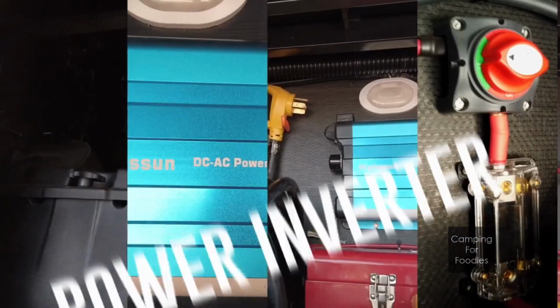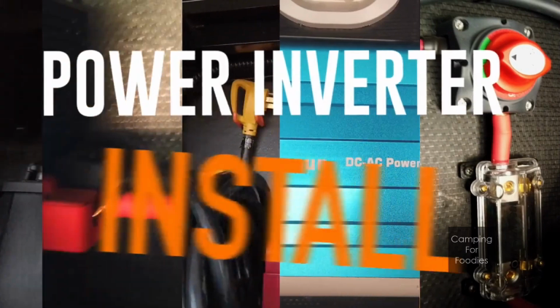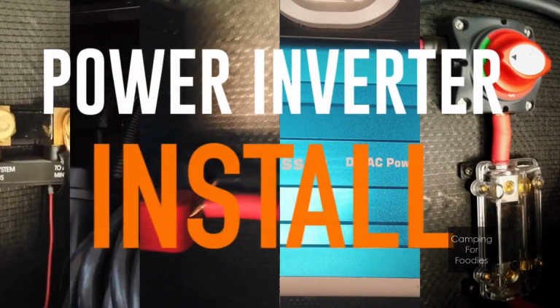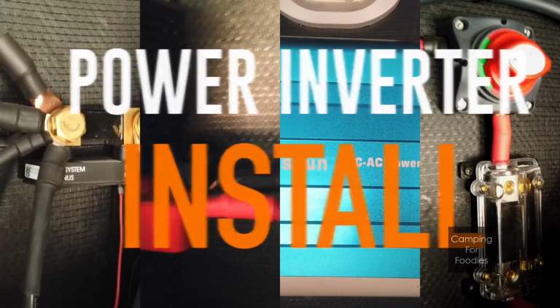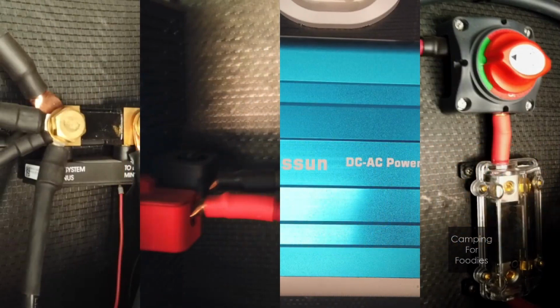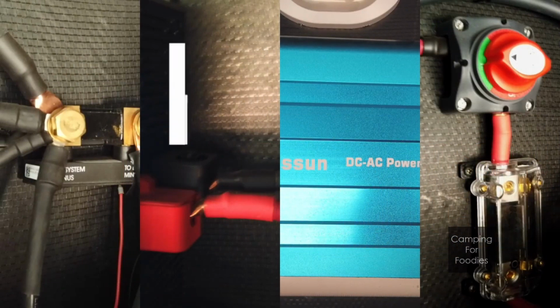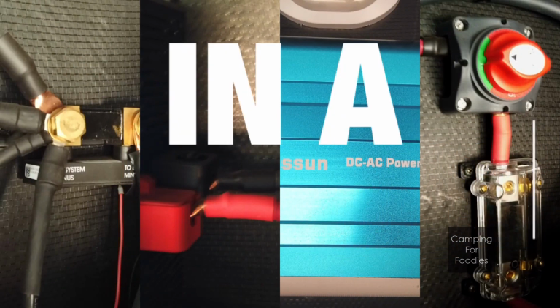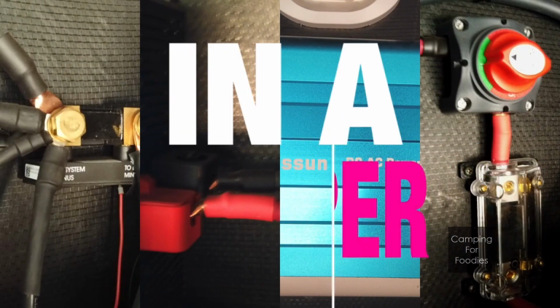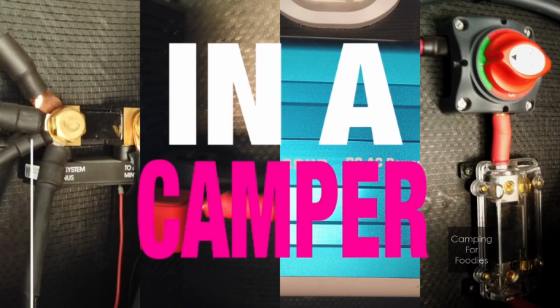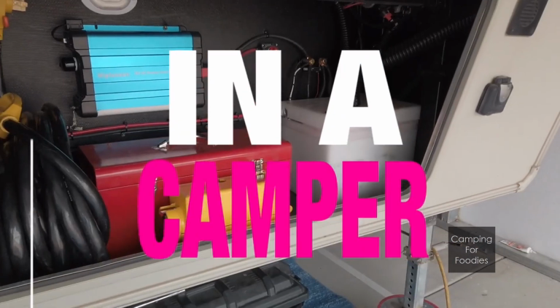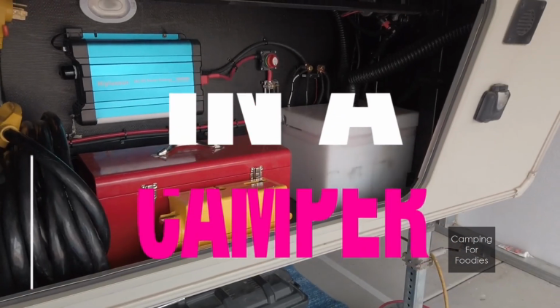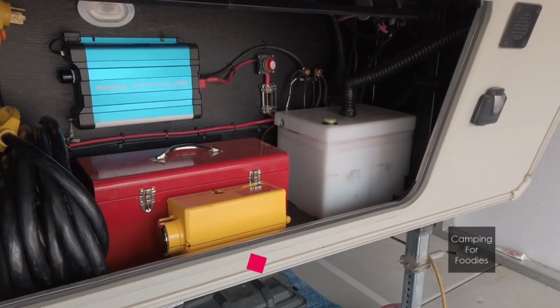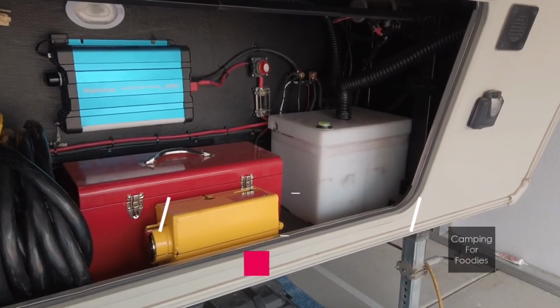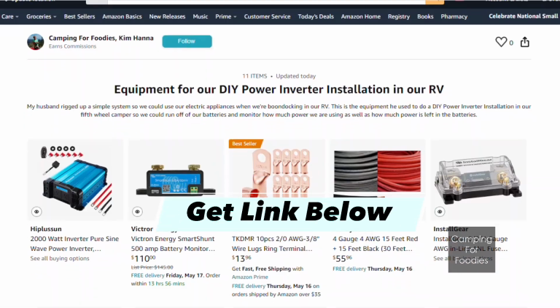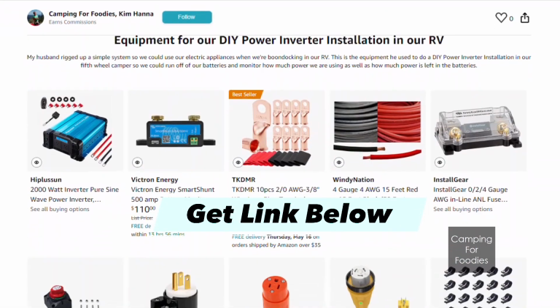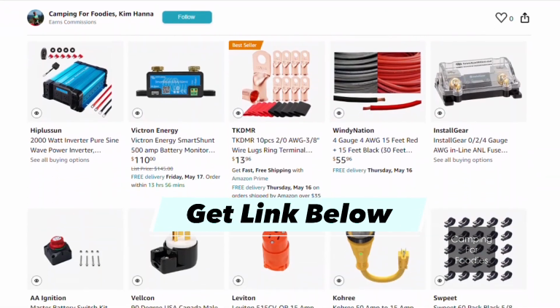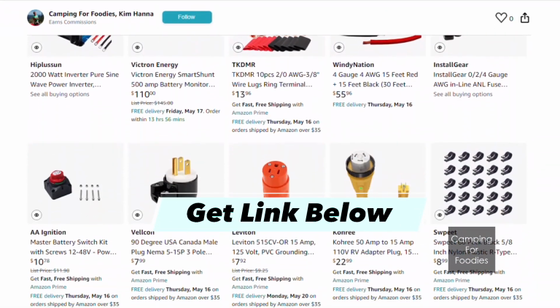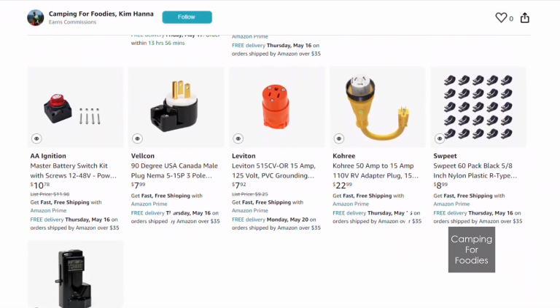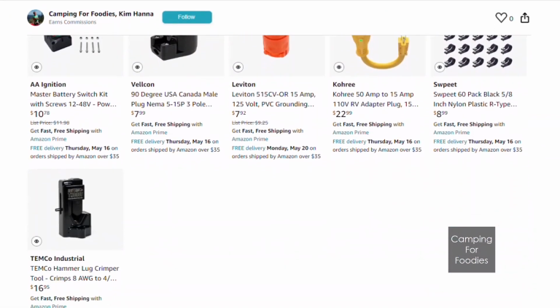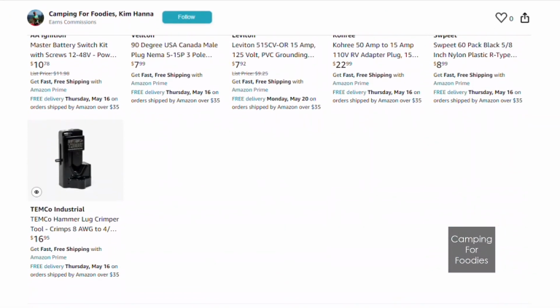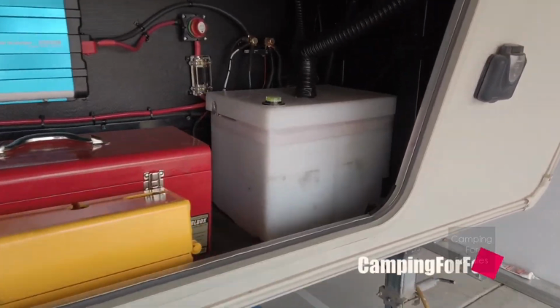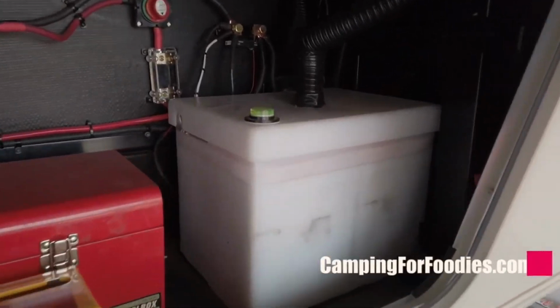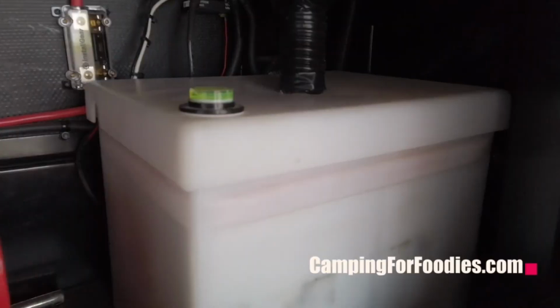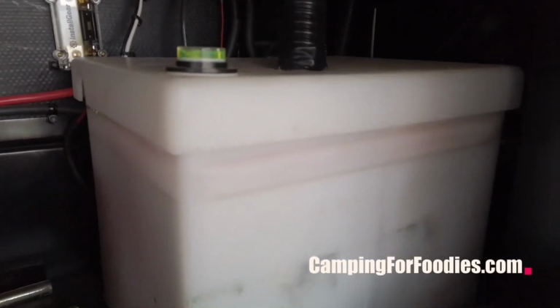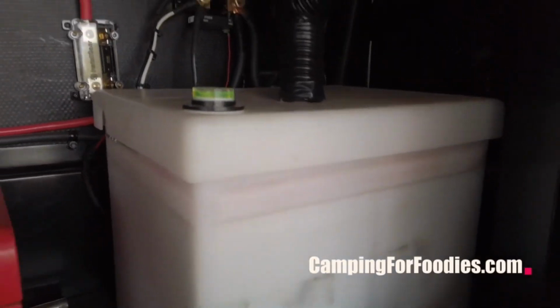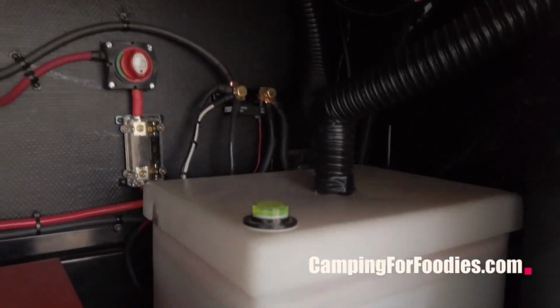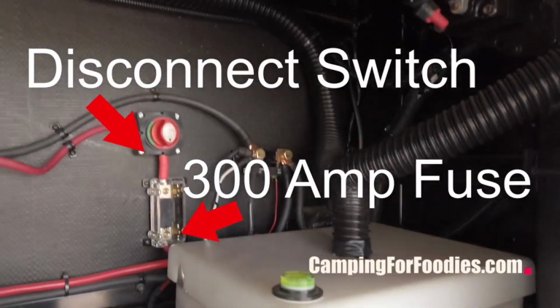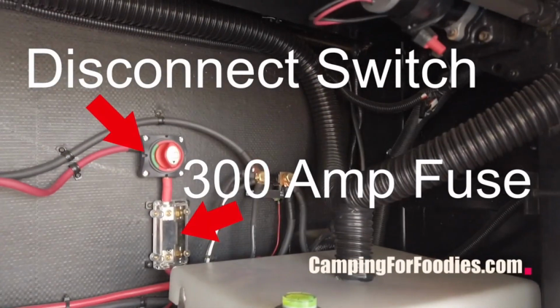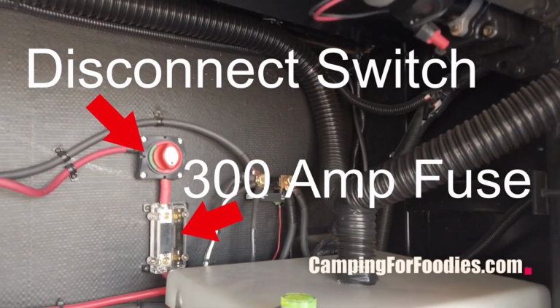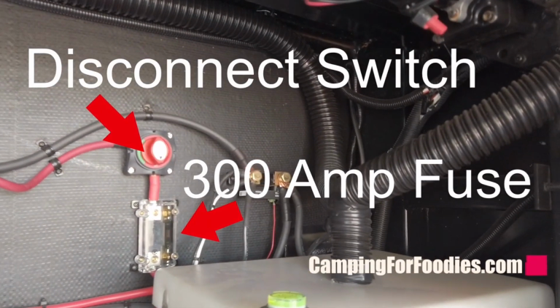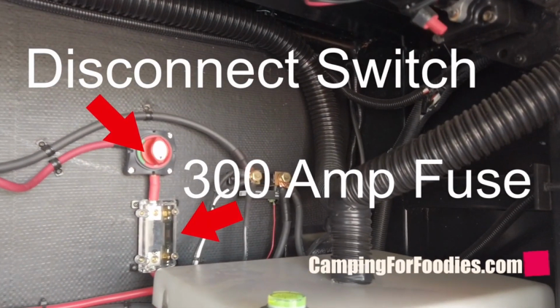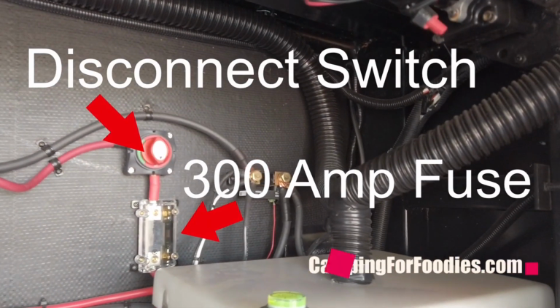This is my easy do-it-yourself inverter hack. We'll put a link below of all the equipment I use for this project. This is a quick description and overview of our recent inverter installation we just did on our 5th wheel.